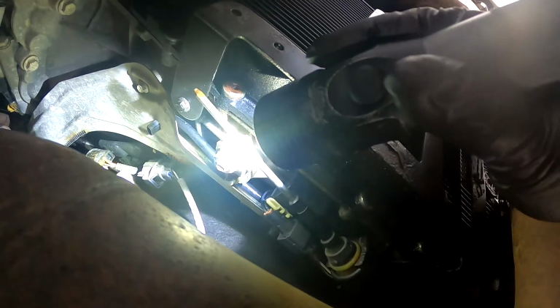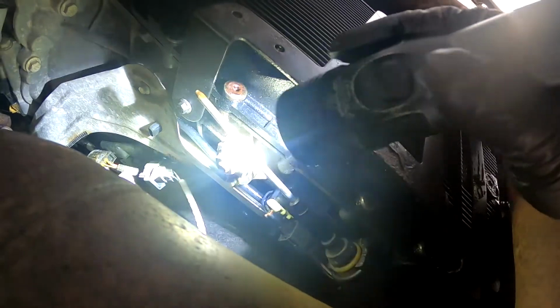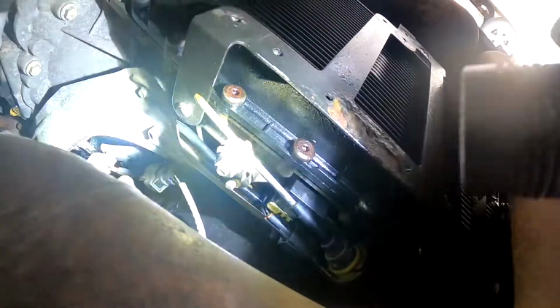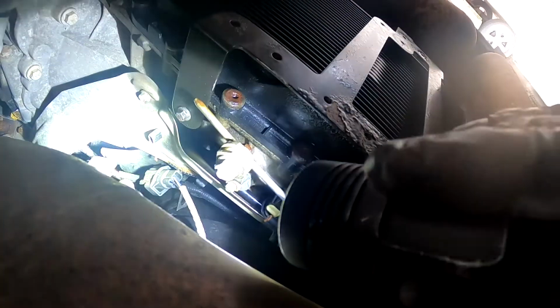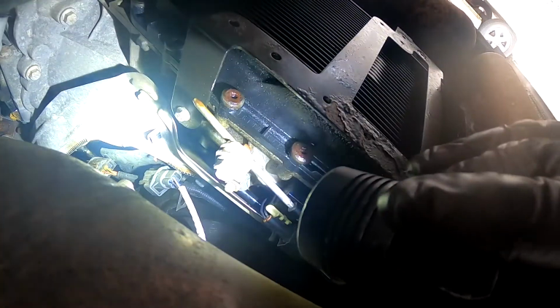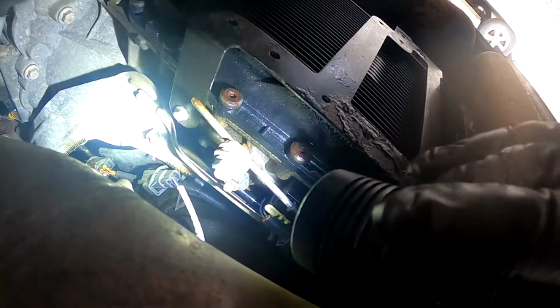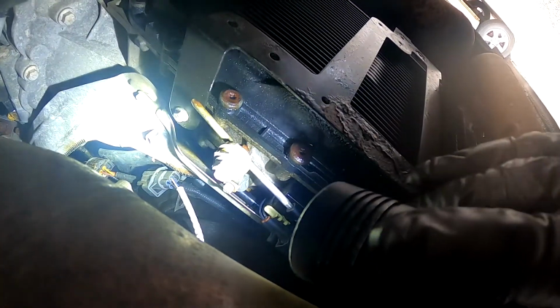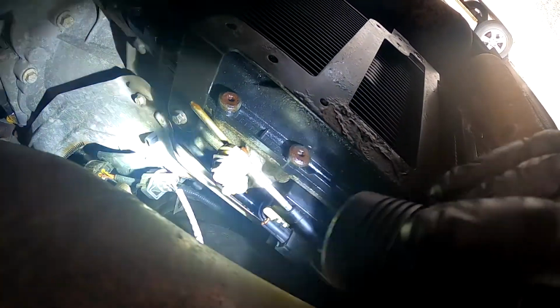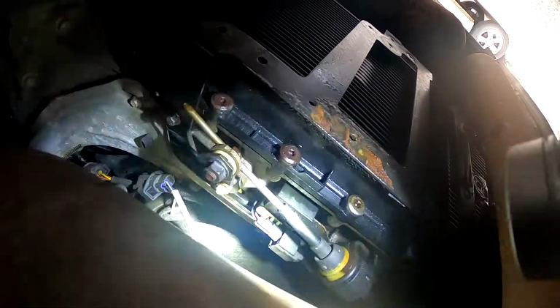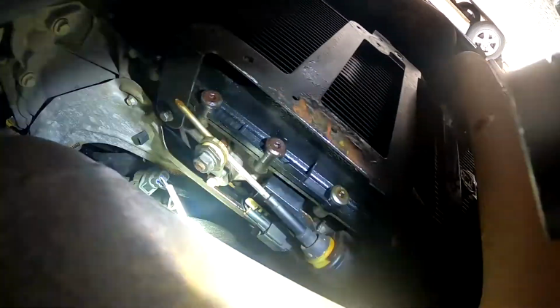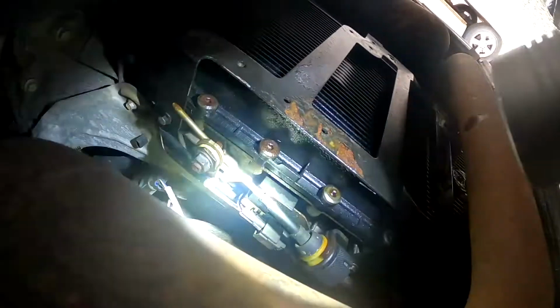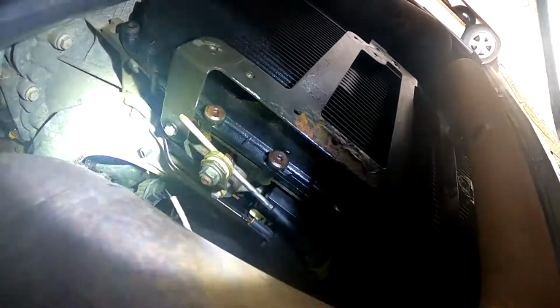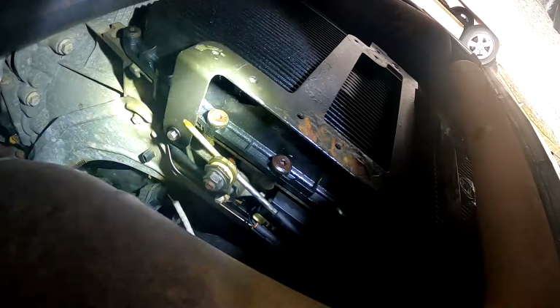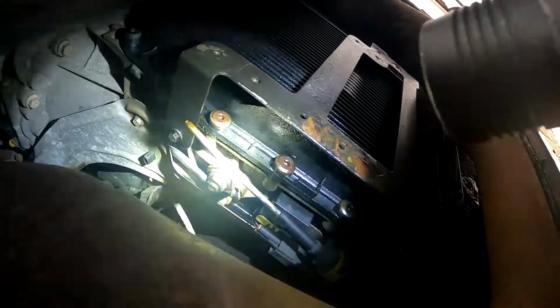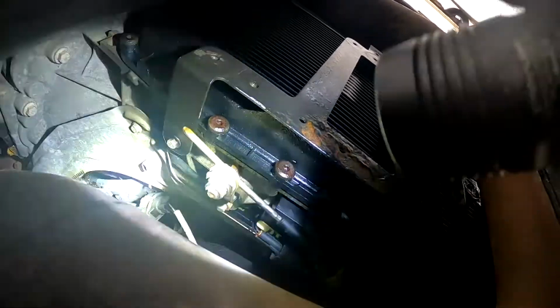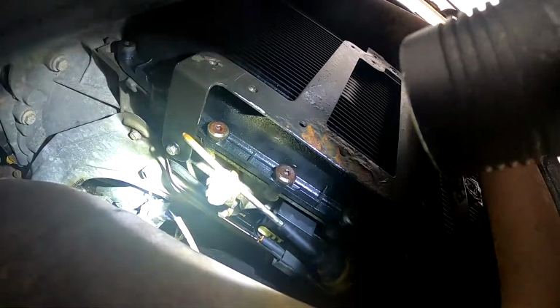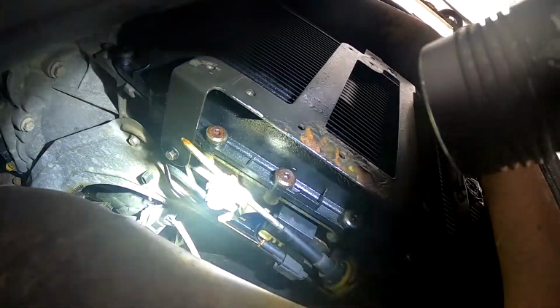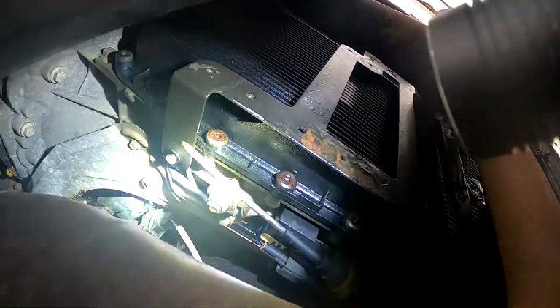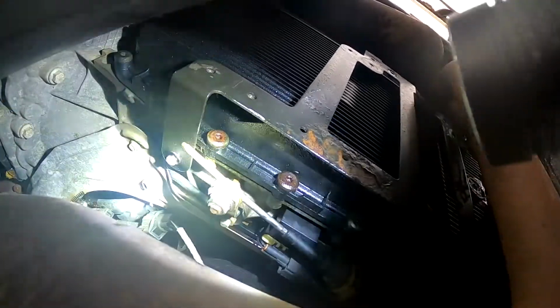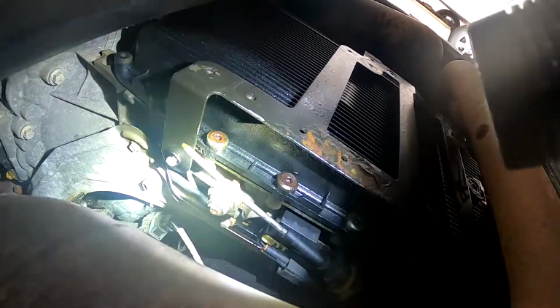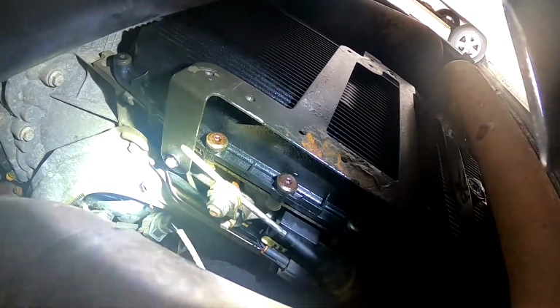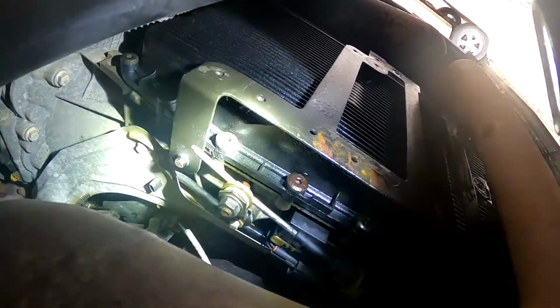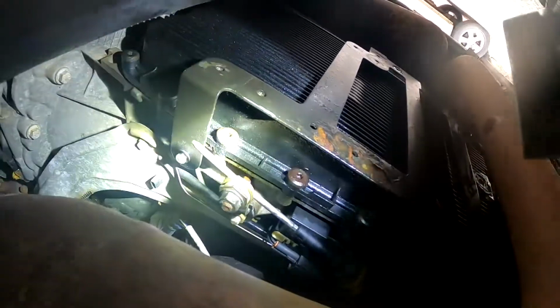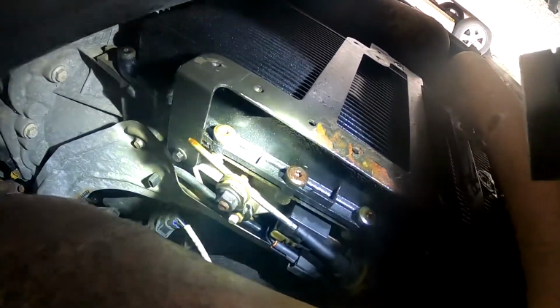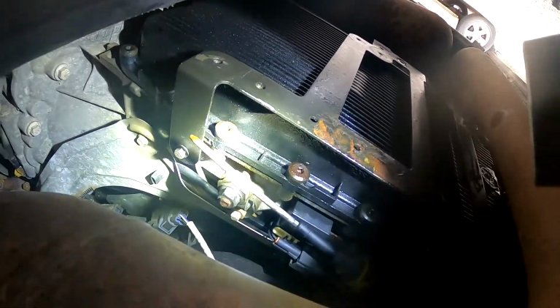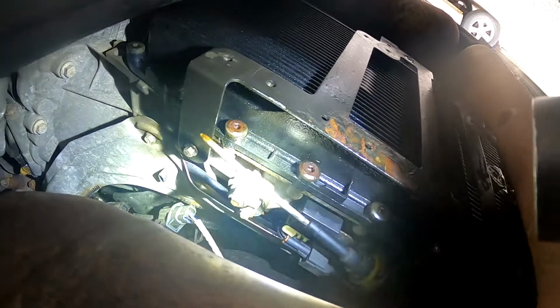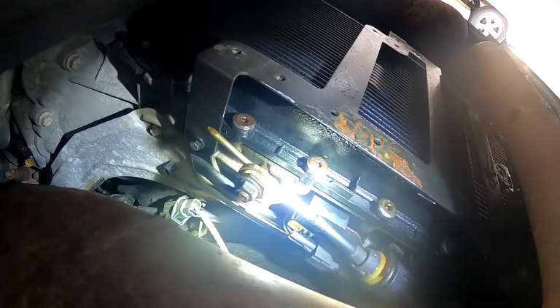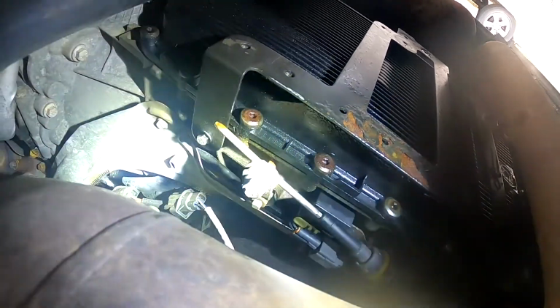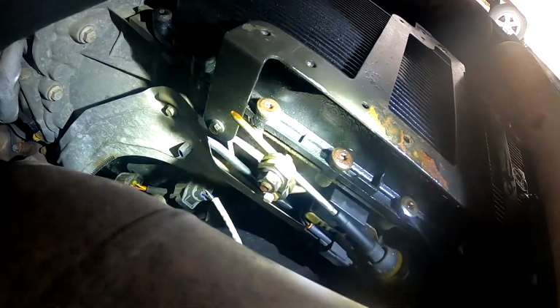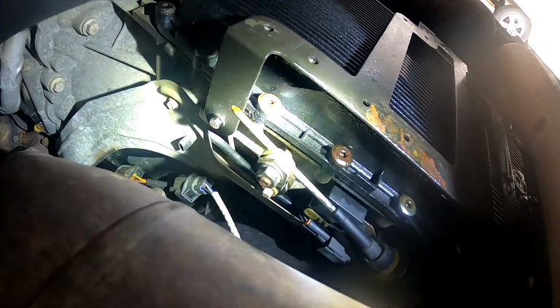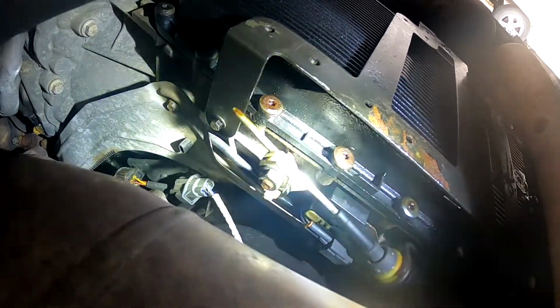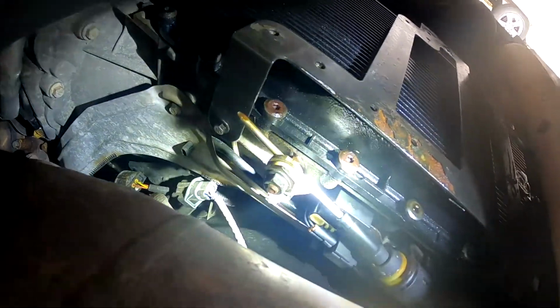This big nut right here on the outside is a 21mm, and the one on the inside is a 13mm. I've already done this adjustment. Spread a little bit of PB Blaster on there so it'll slide freely. Make sure that your shifter inside the vehicle is all the way forward.